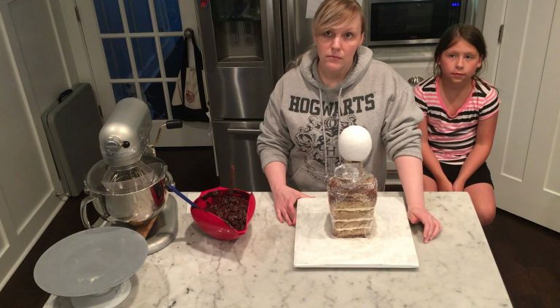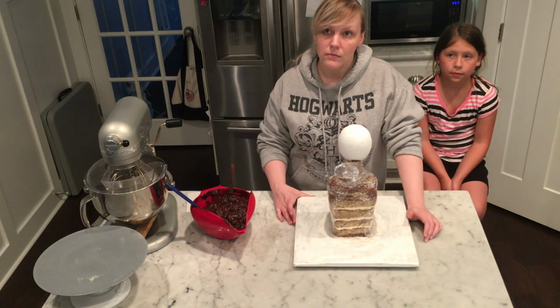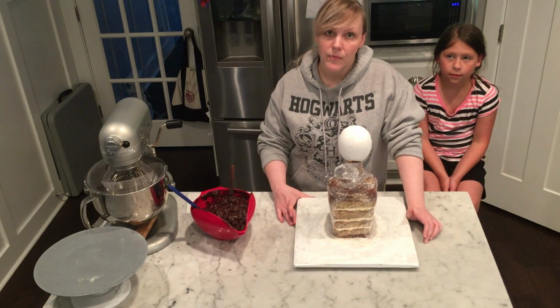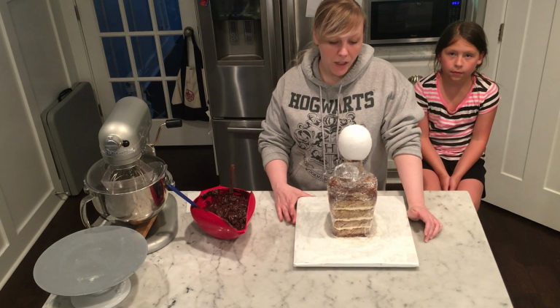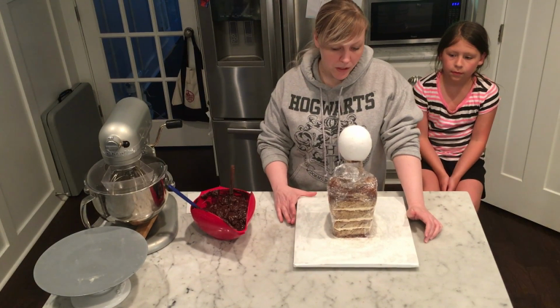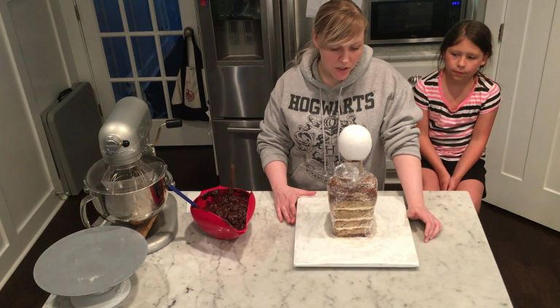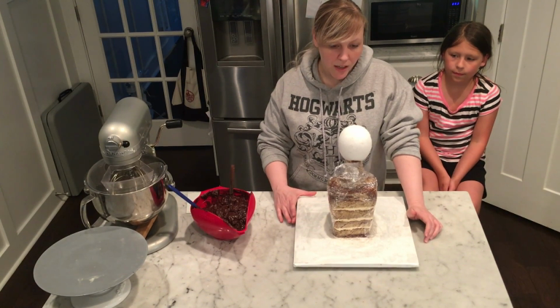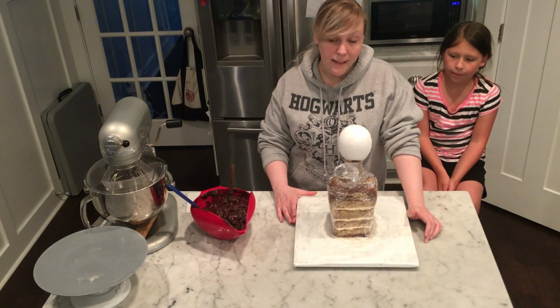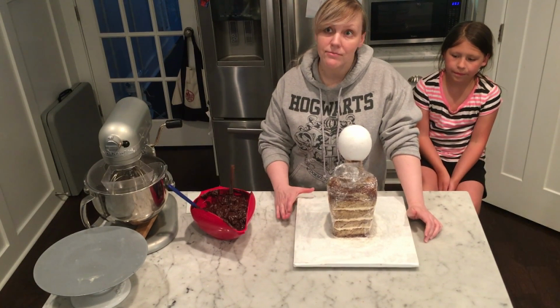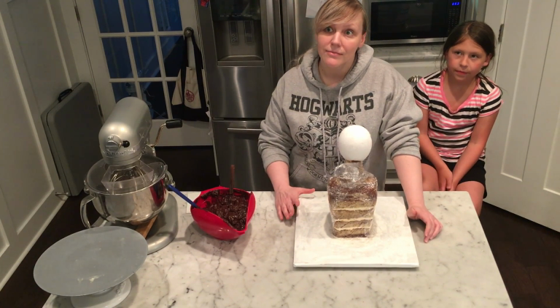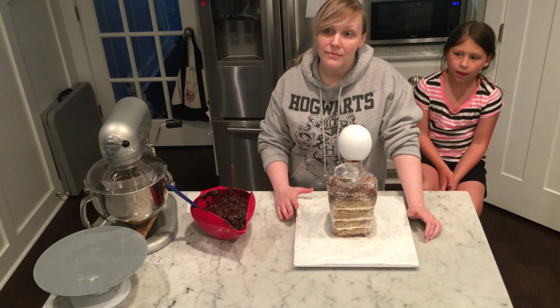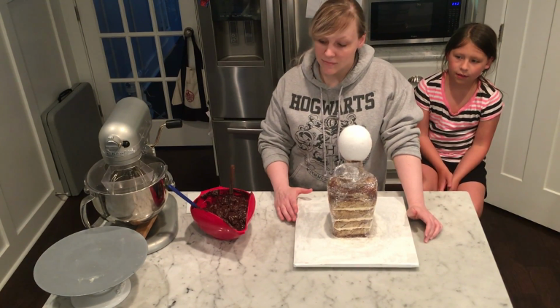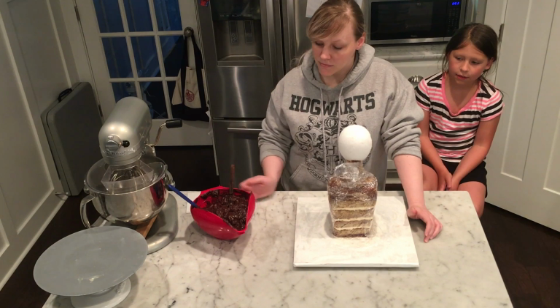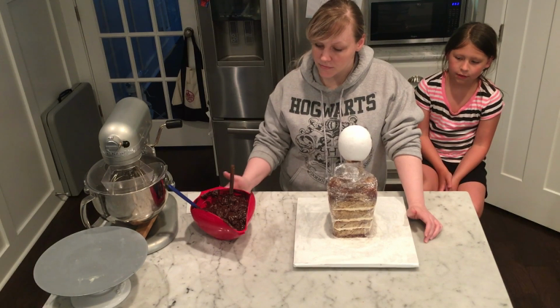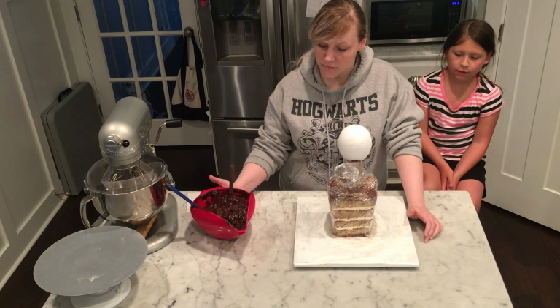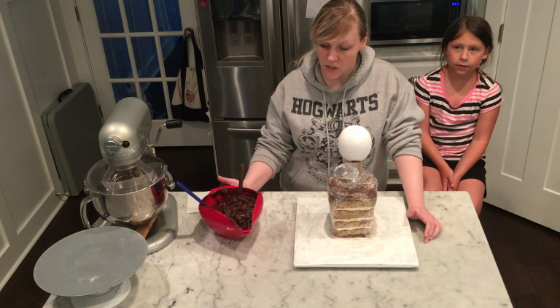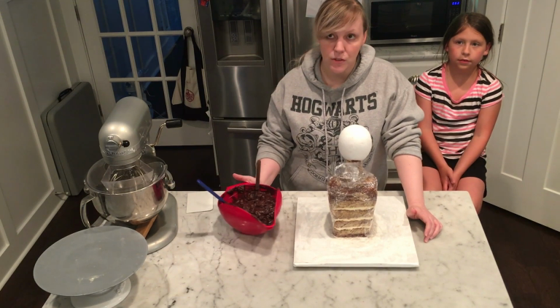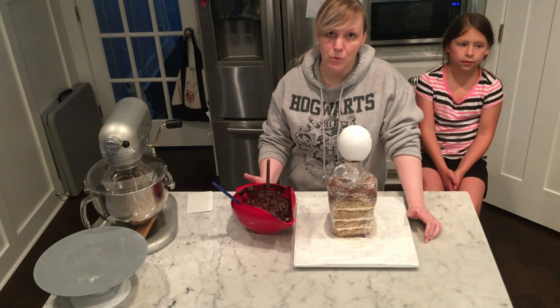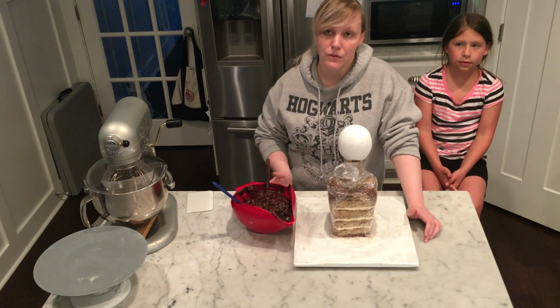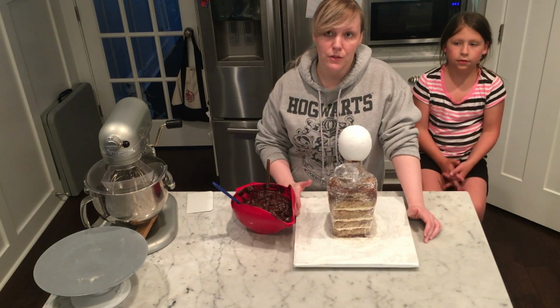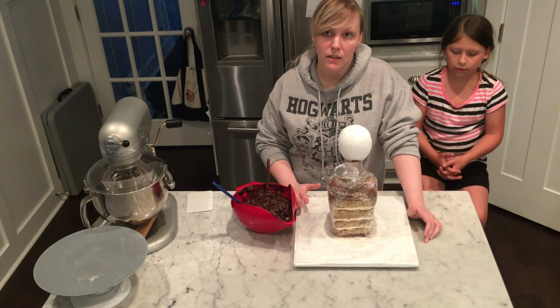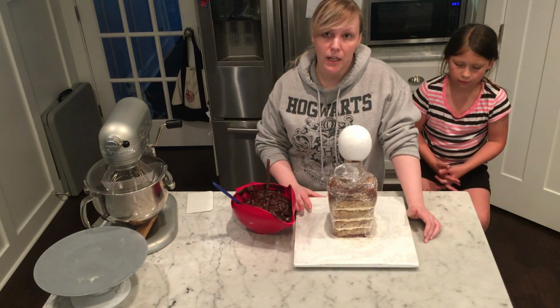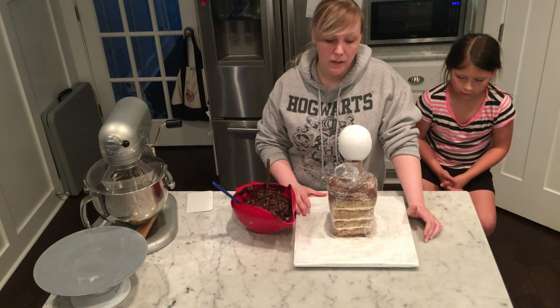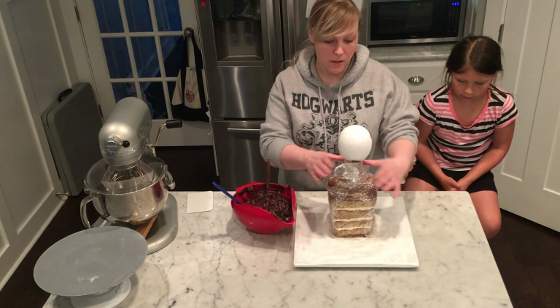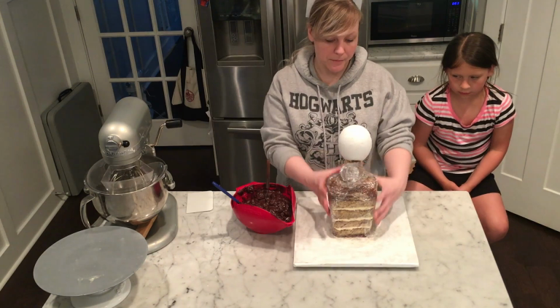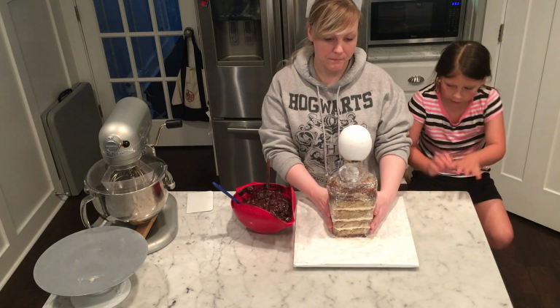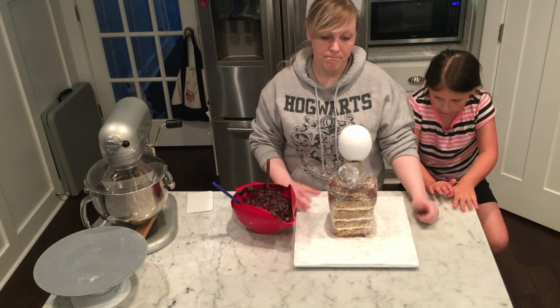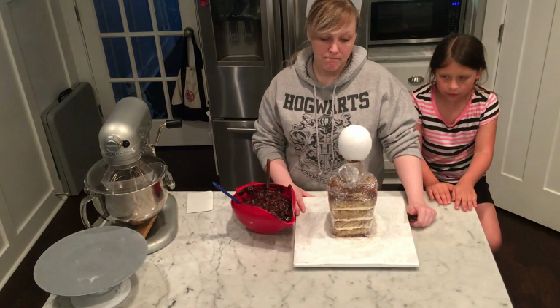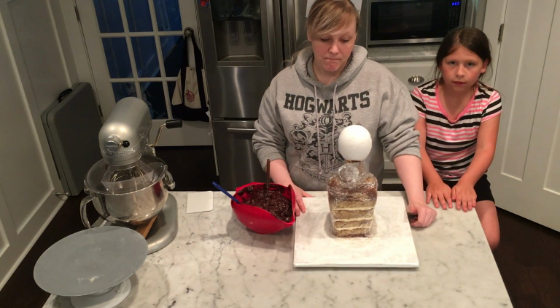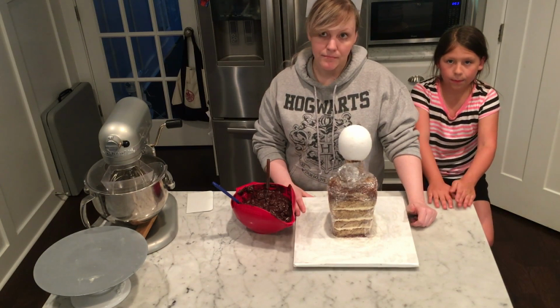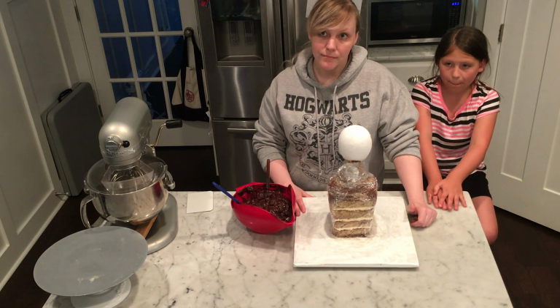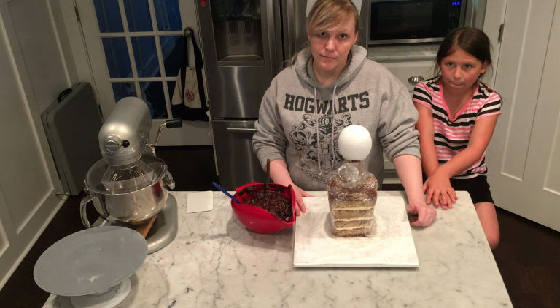So what are we doing here? We are going to put the ganache on the cake. This will give us a real smooth surface for the fondant that we're going to add to this. Okay, cool. Let's get going.